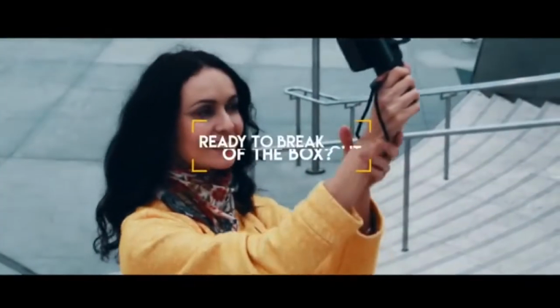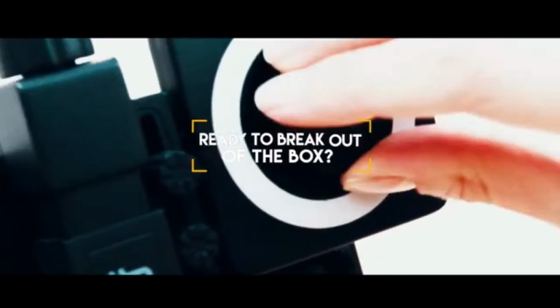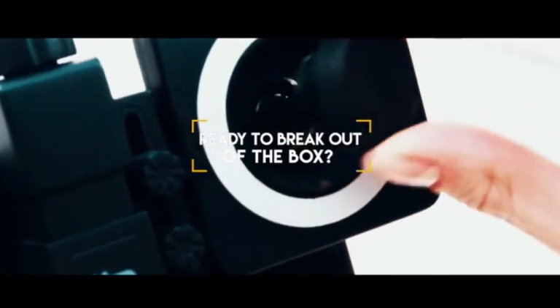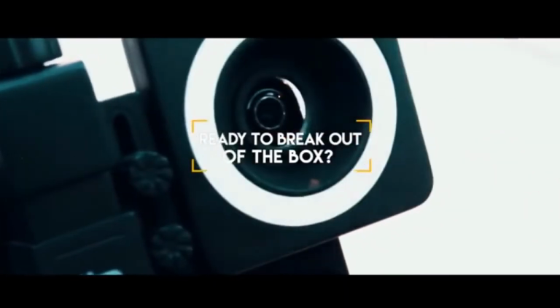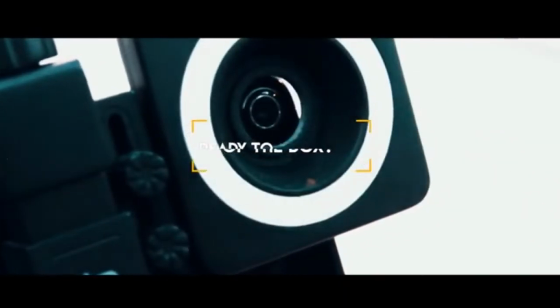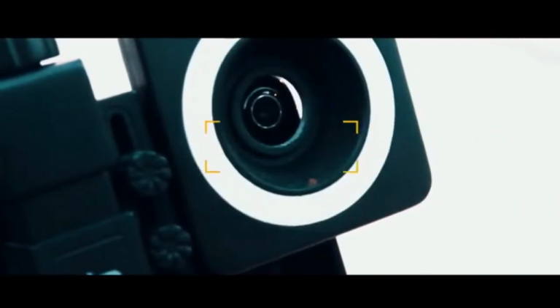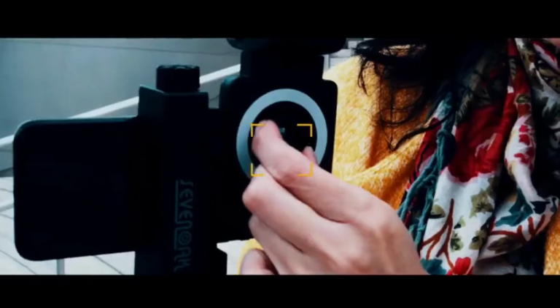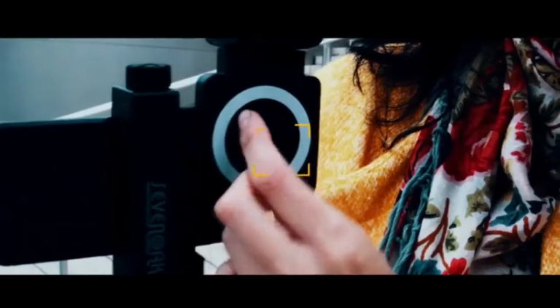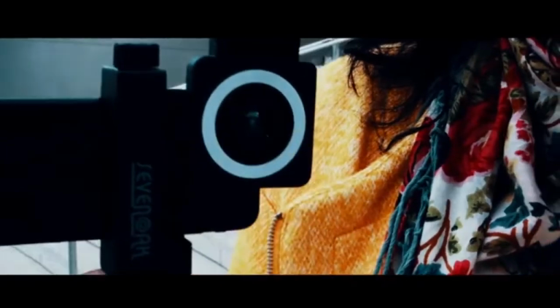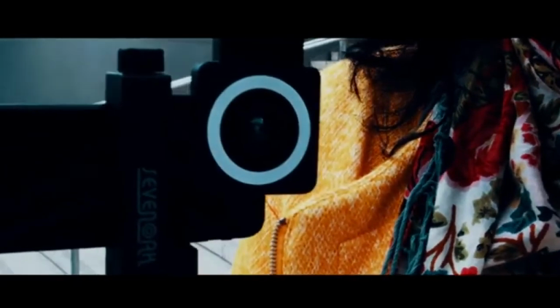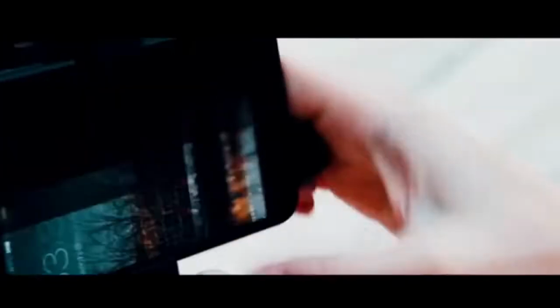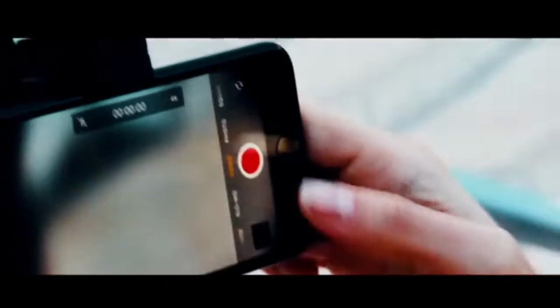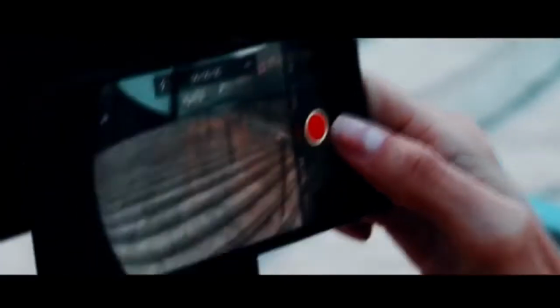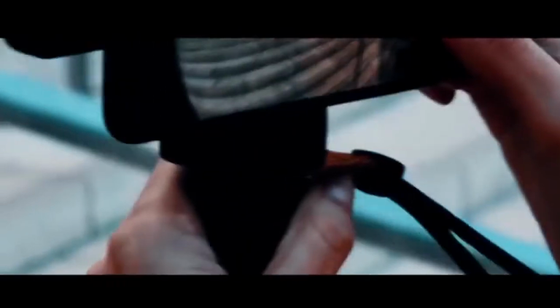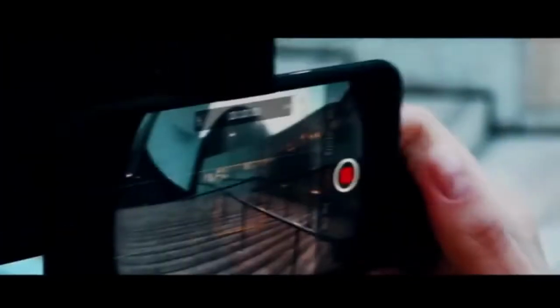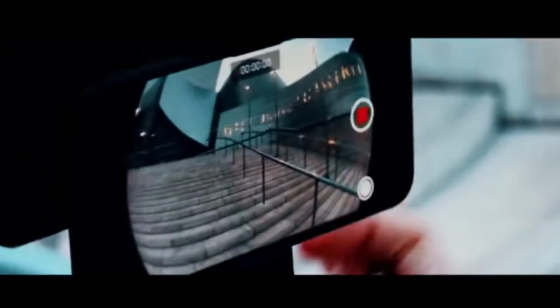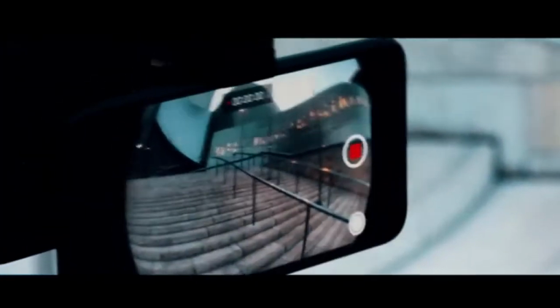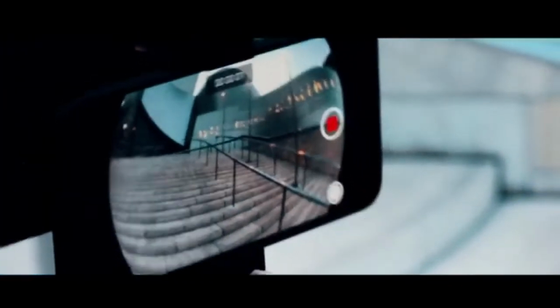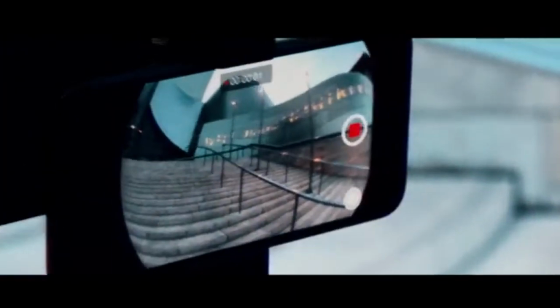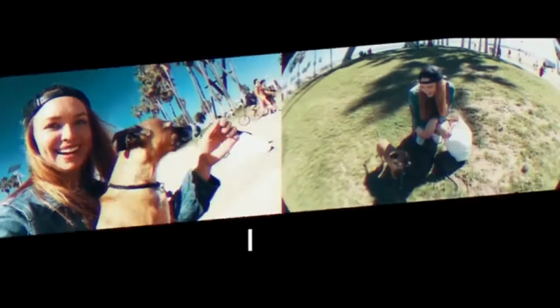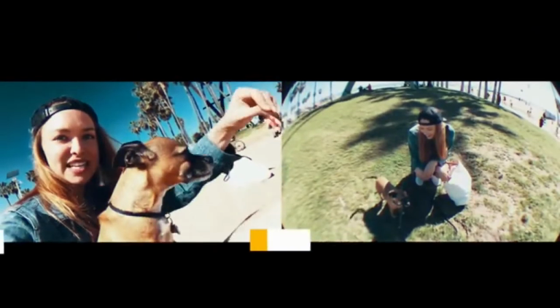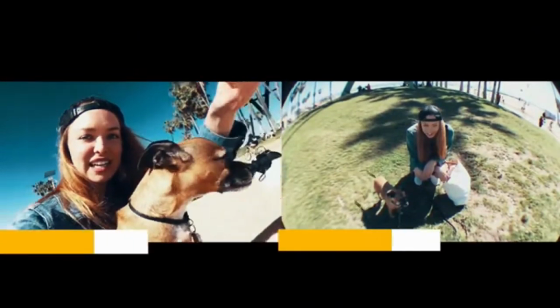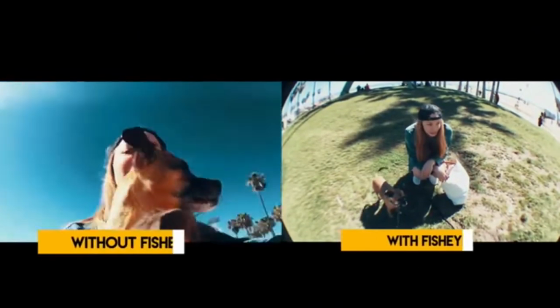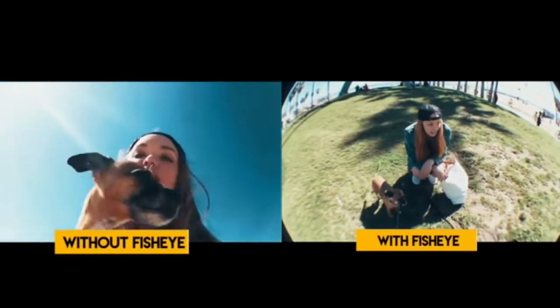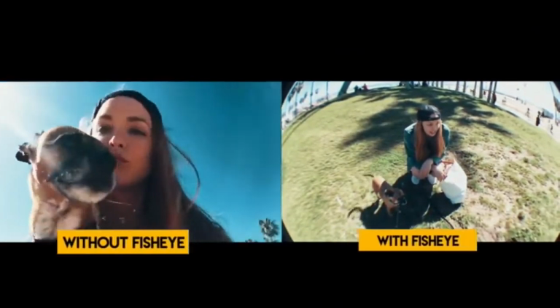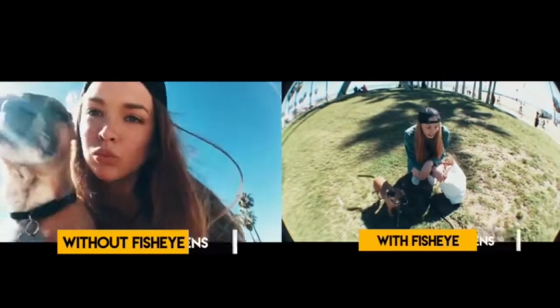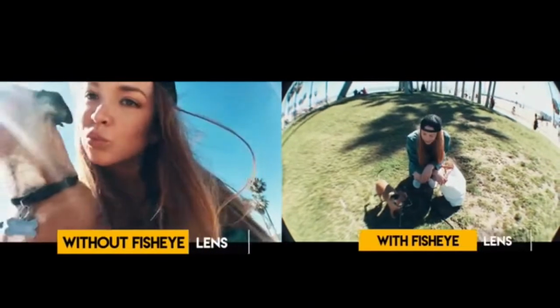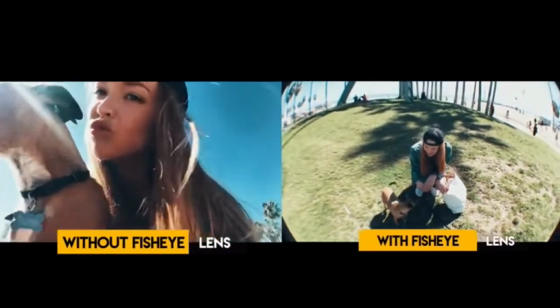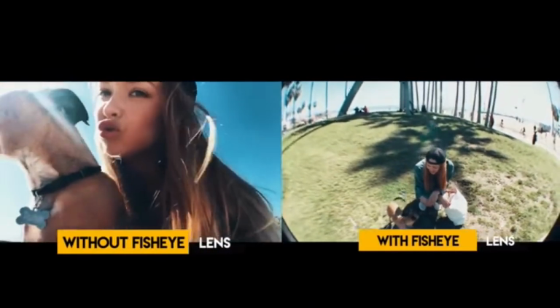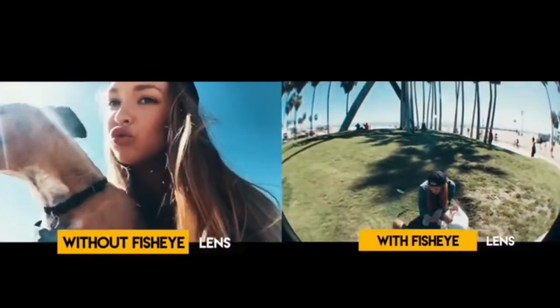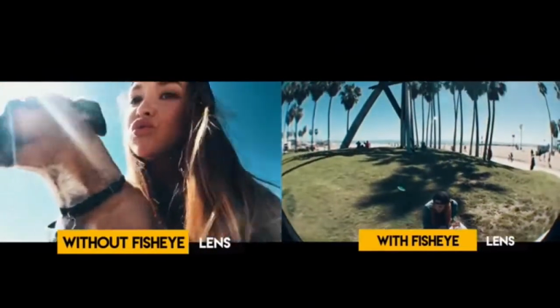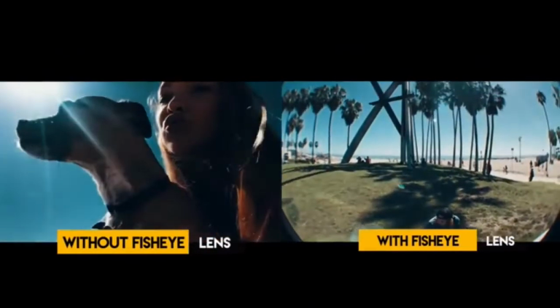The SmartCine lets you attach high-grade lenses that make your smartphone into a cinema-worthy camera. It includes both fisheye and wide-angle lenses so you can capture the whole scene.